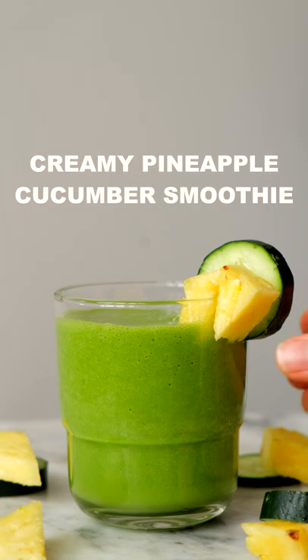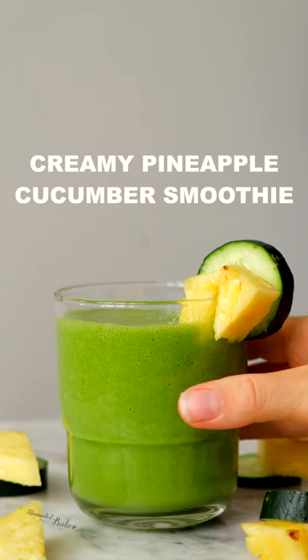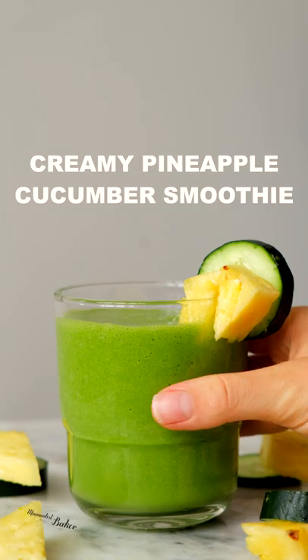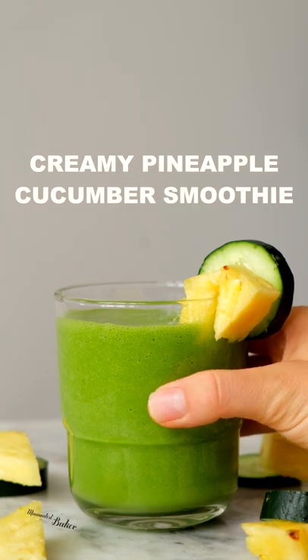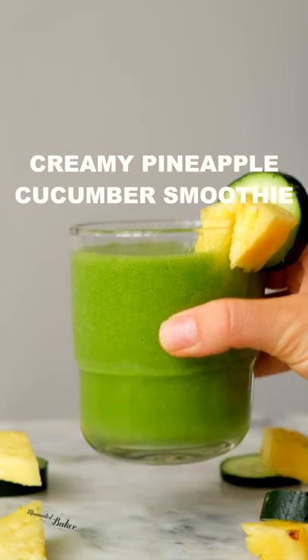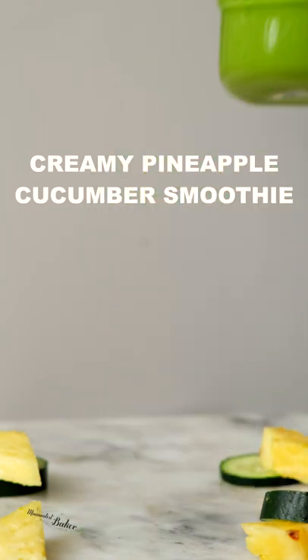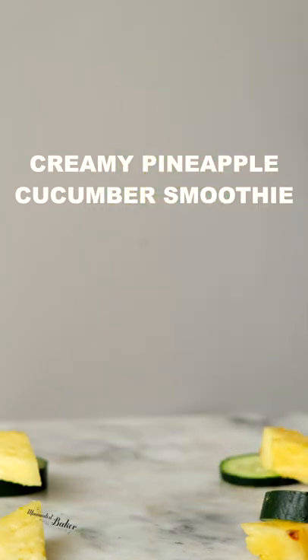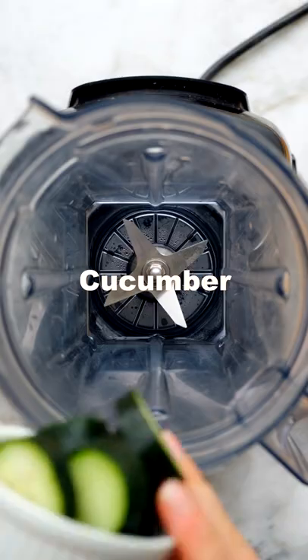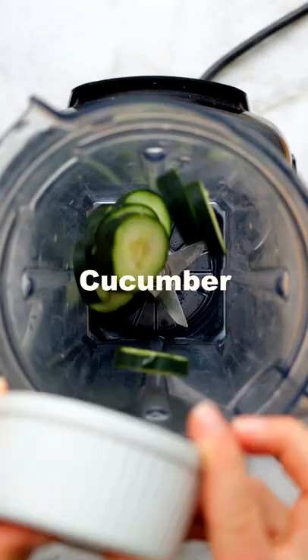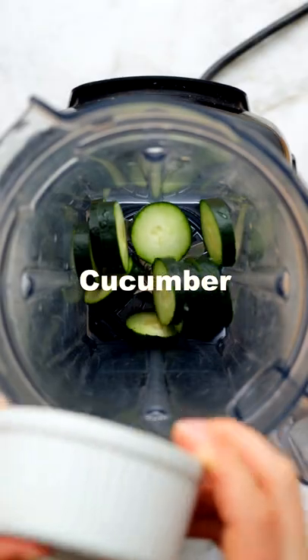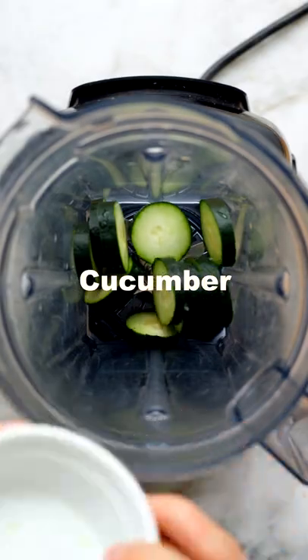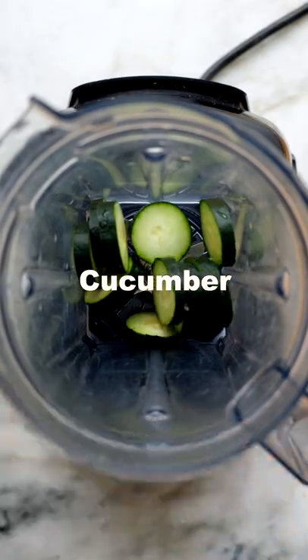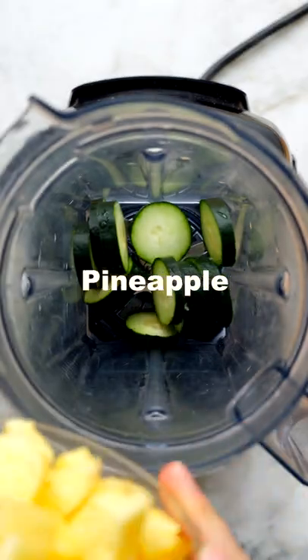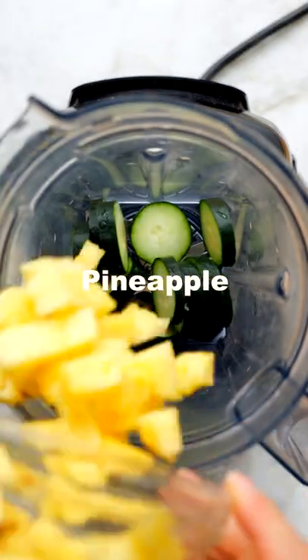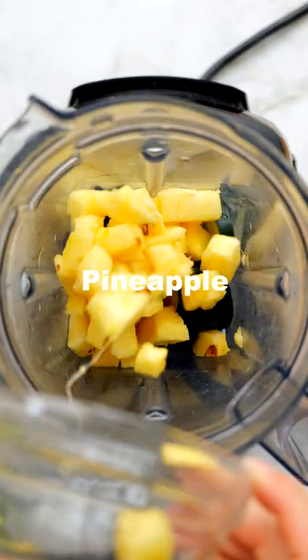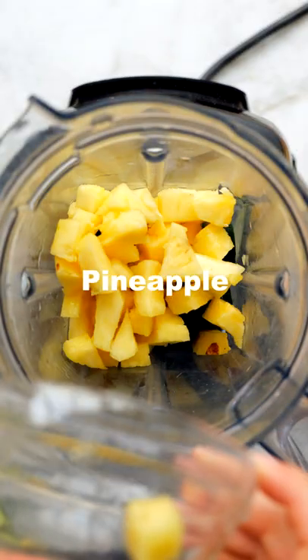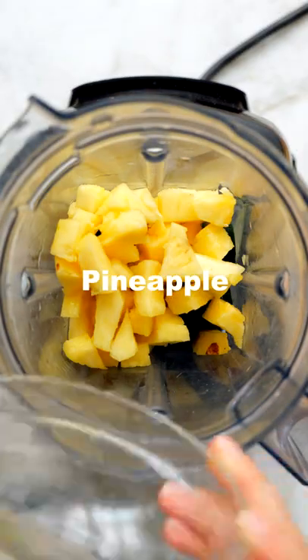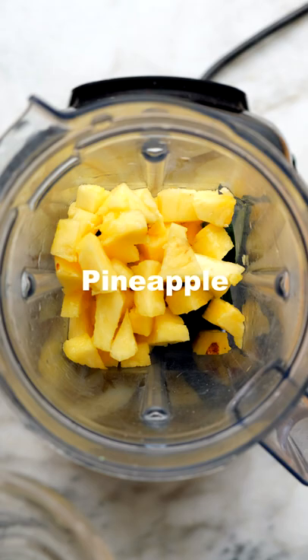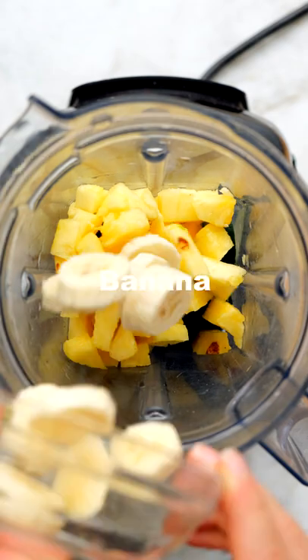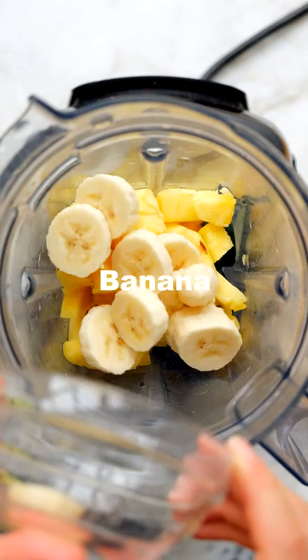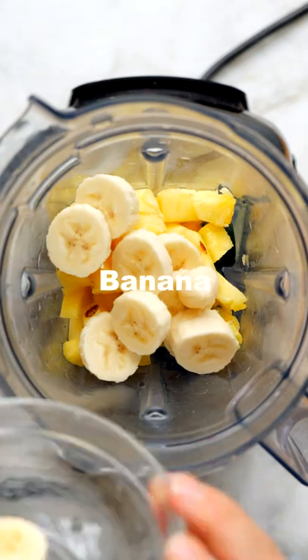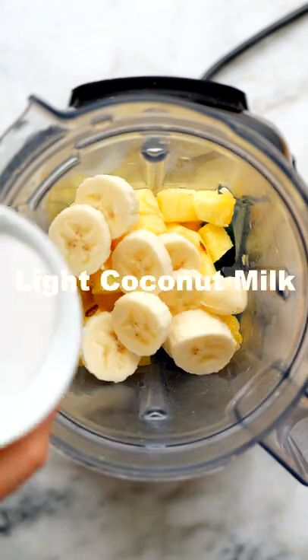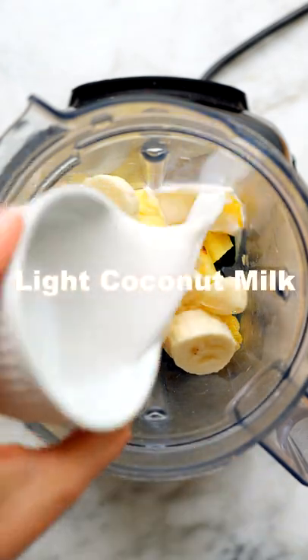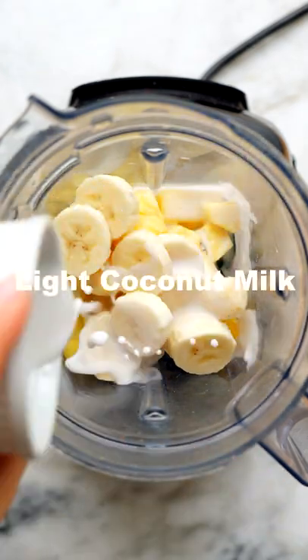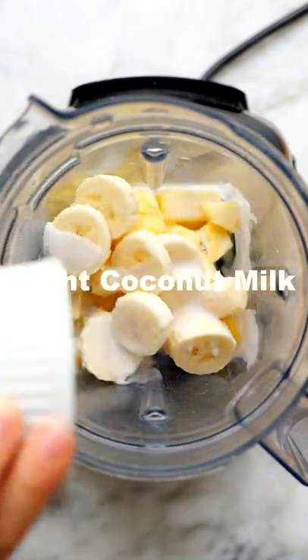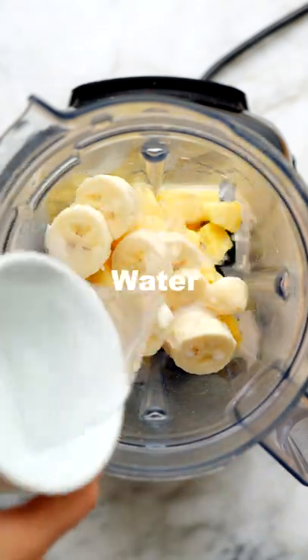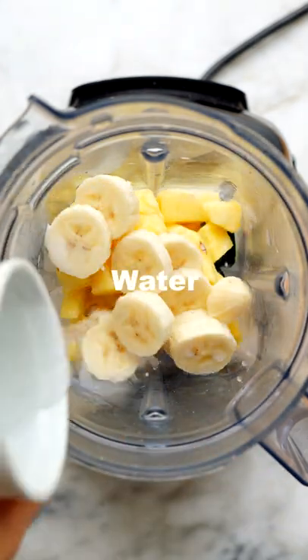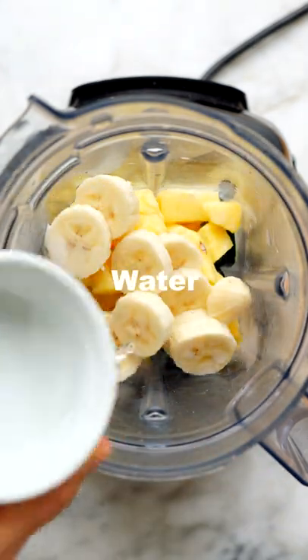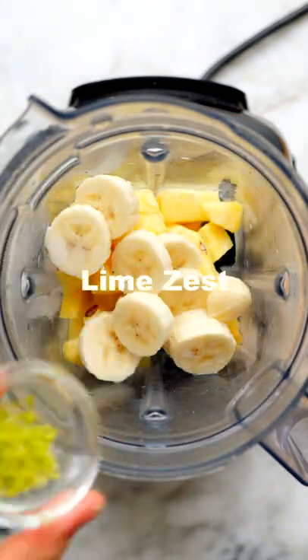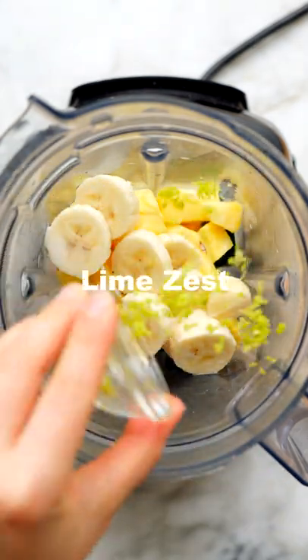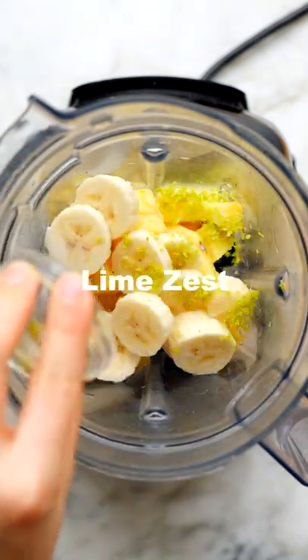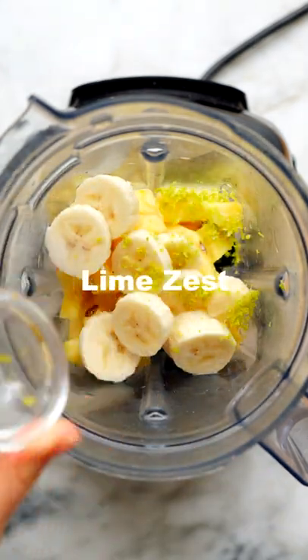Let's make a creamy vegan pineapple cucumber smoothie. All you have to do is blend together some fresh cucumber, pineapple, frozen banana, light coconut milk, and a little water.